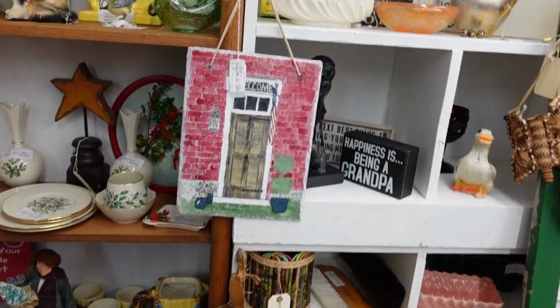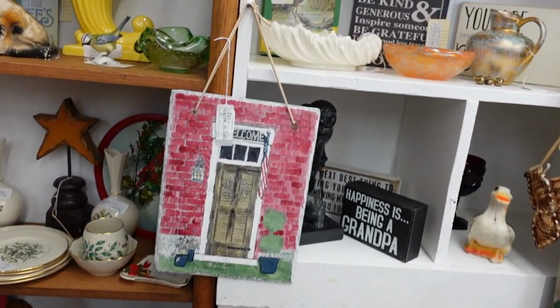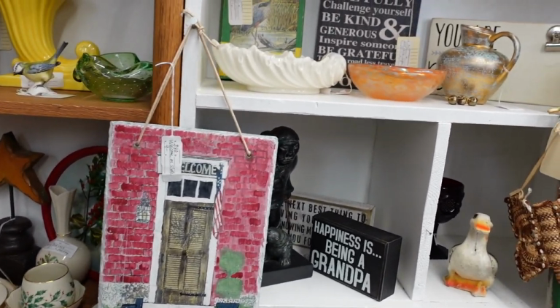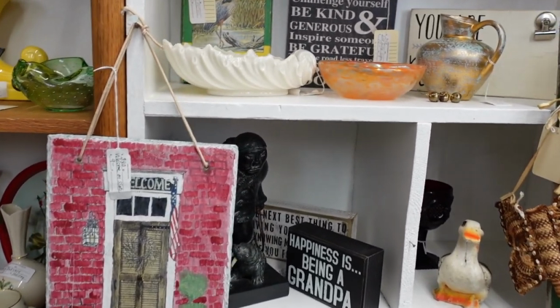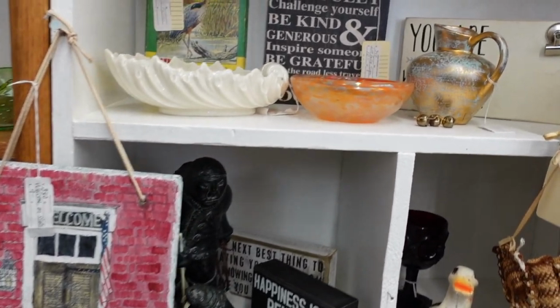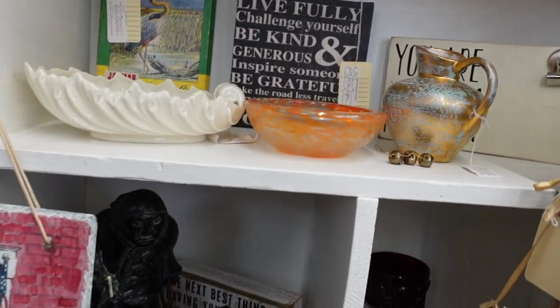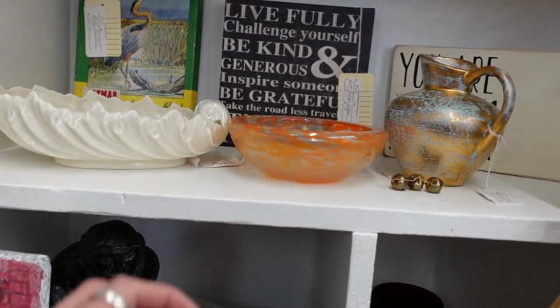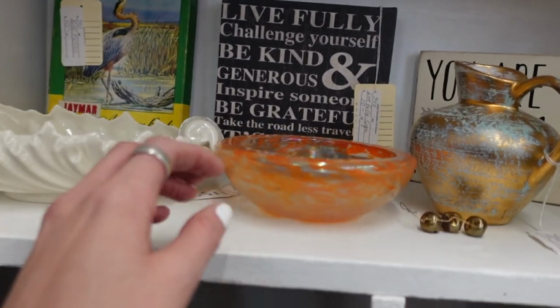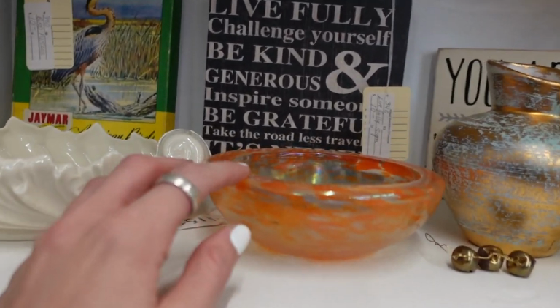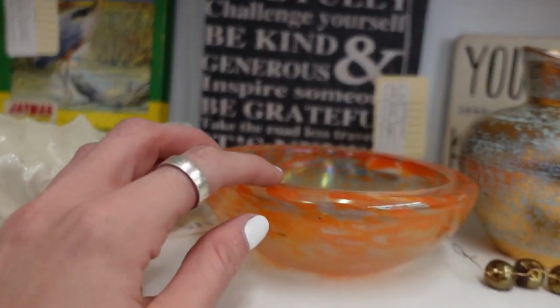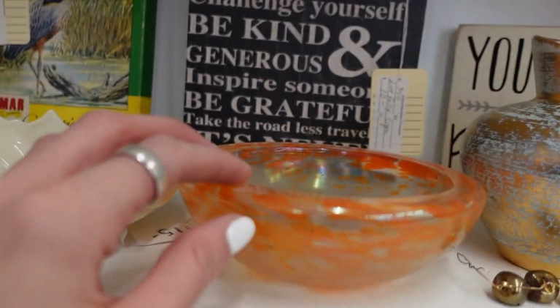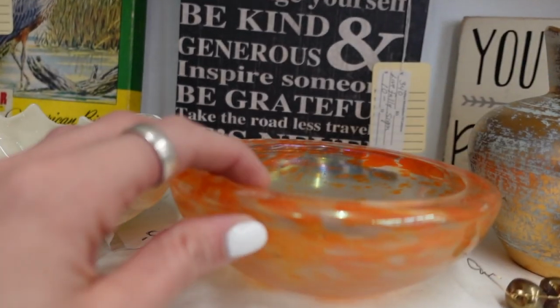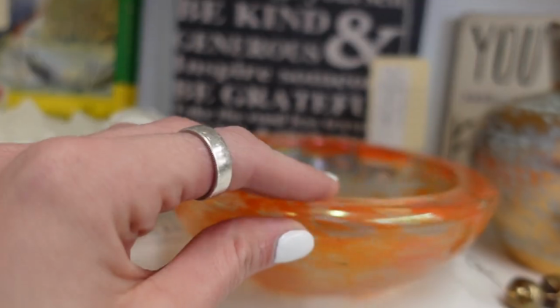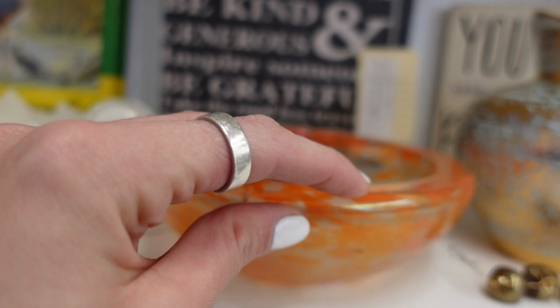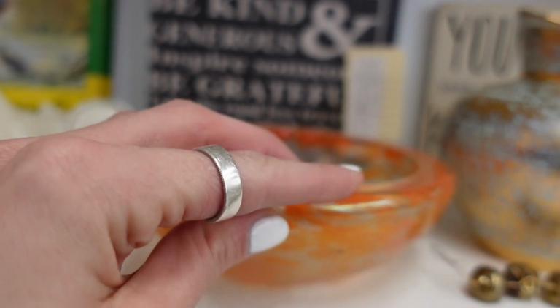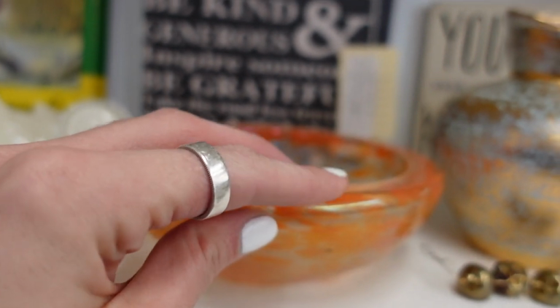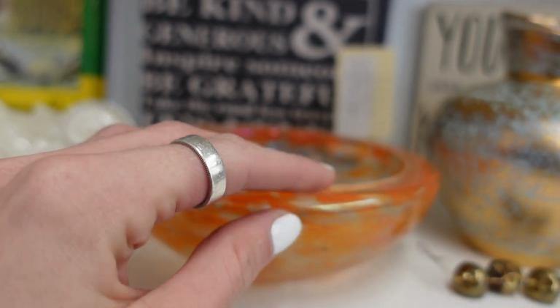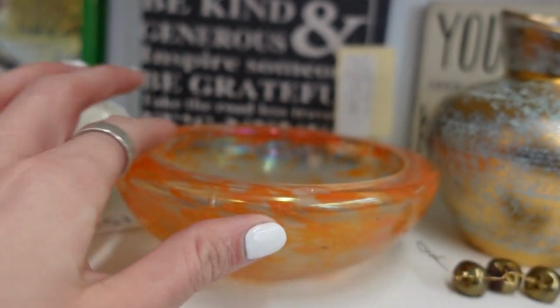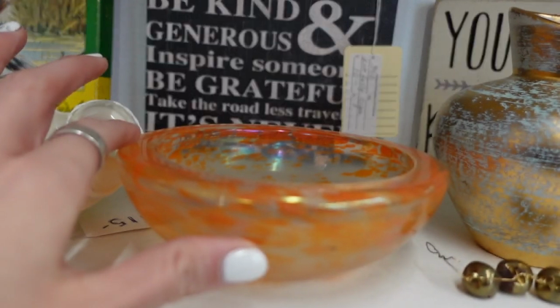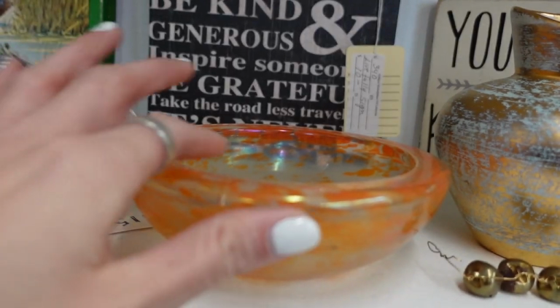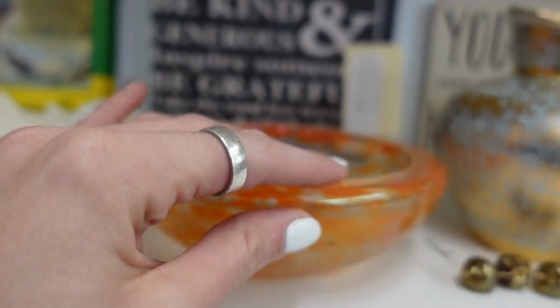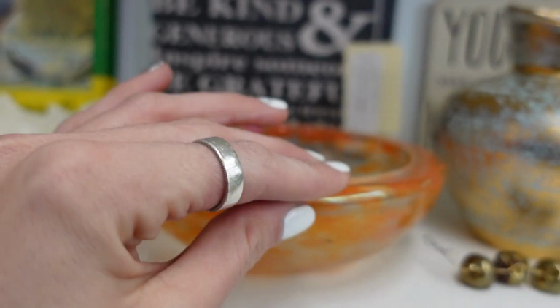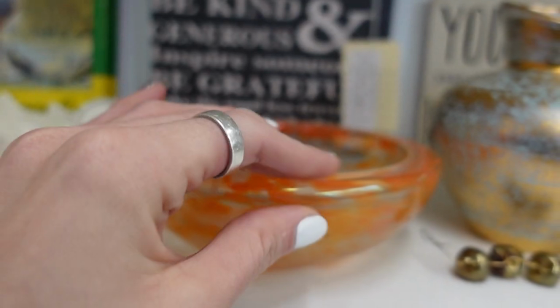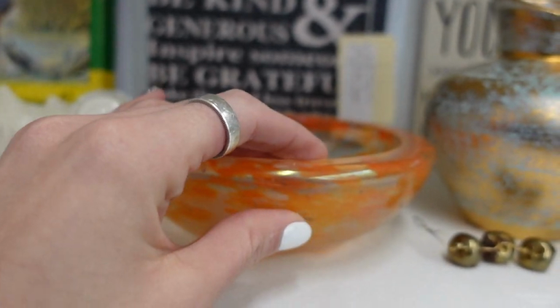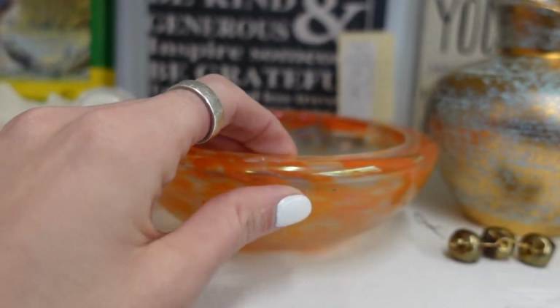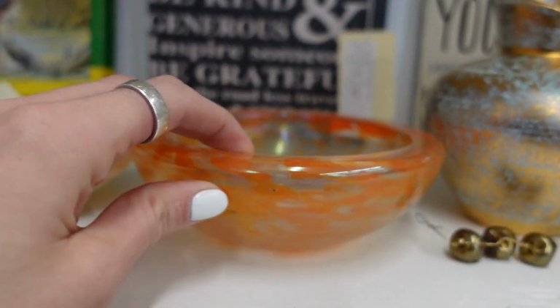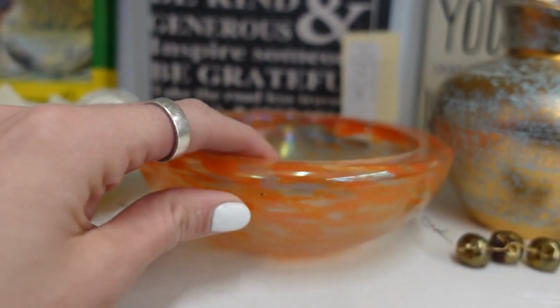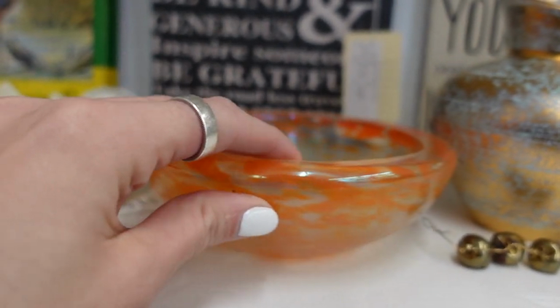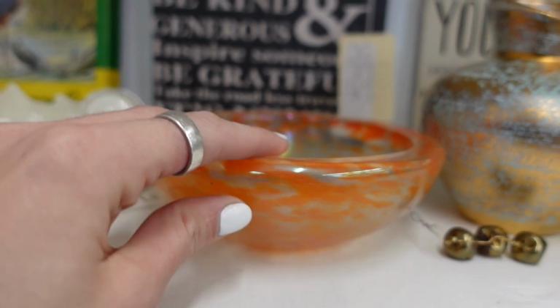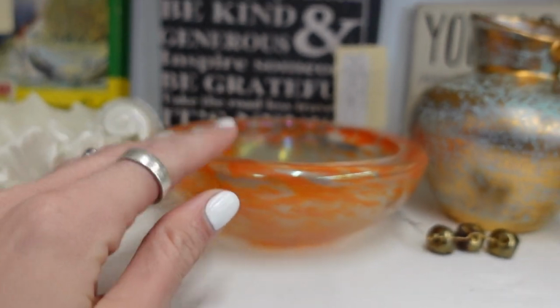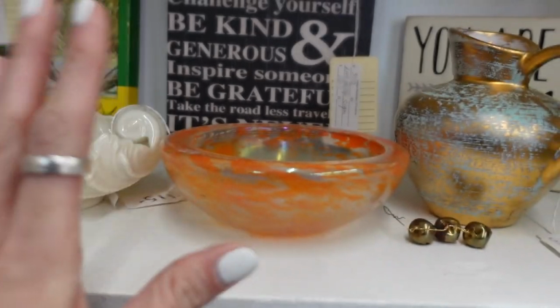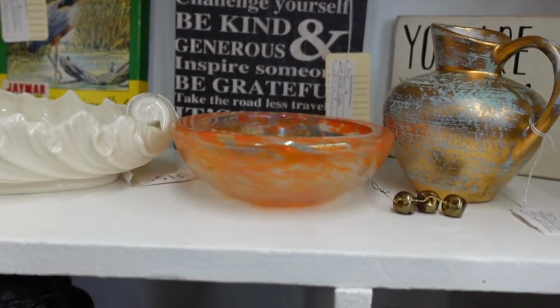This art glass dish I've looked at before, and unfortunately there is a chip on it. The chip is inside the glass — you can see it there — but I just can't do much with that.